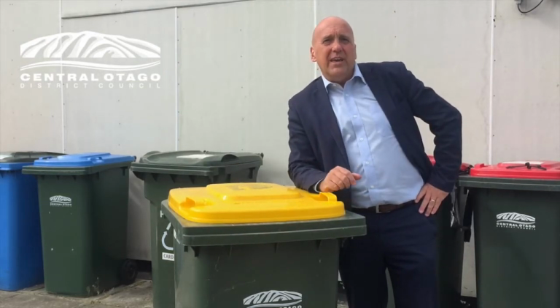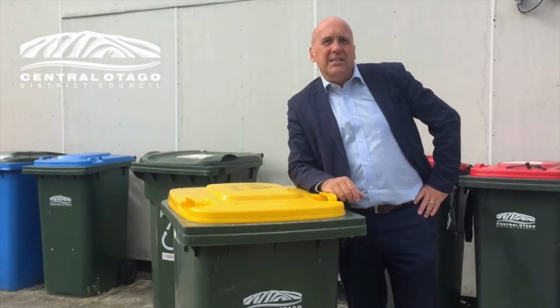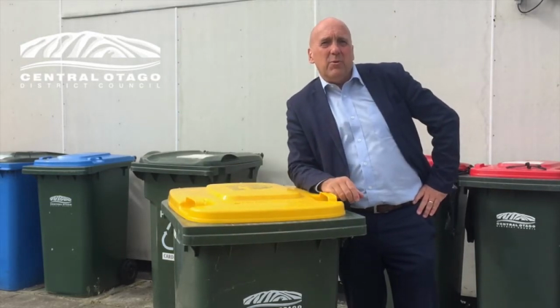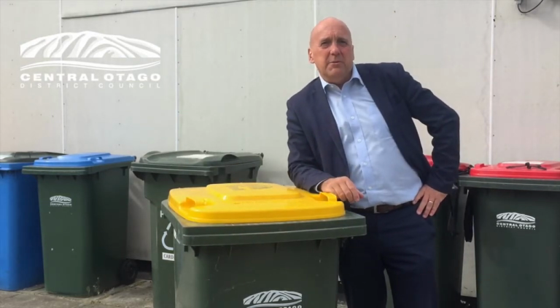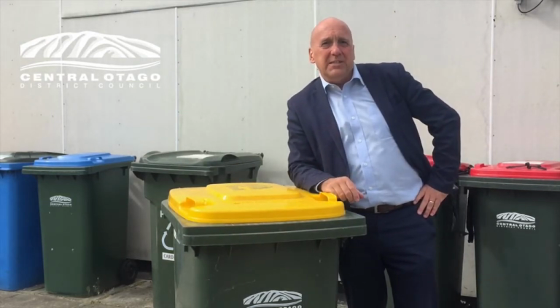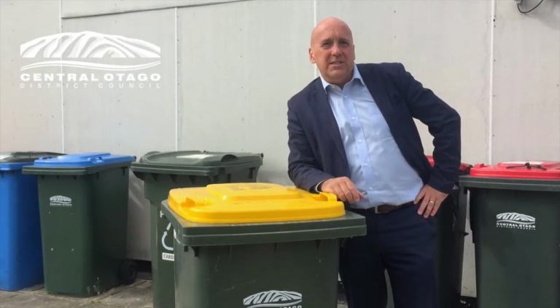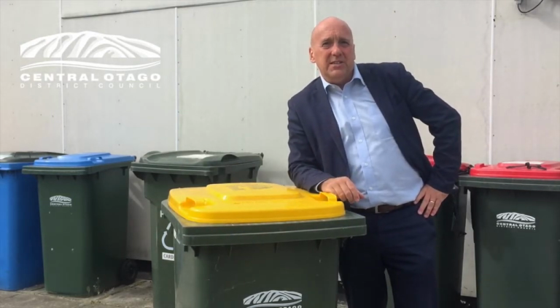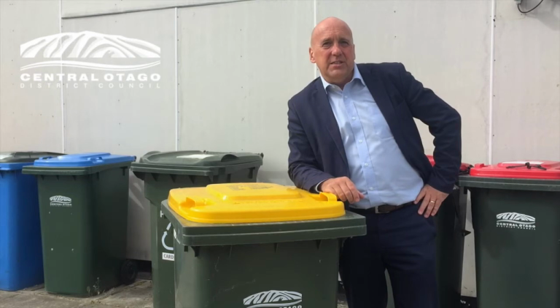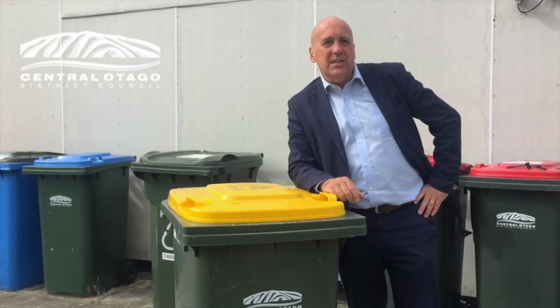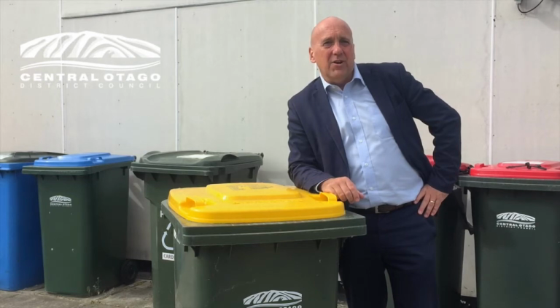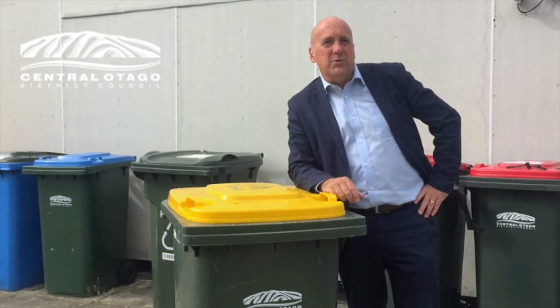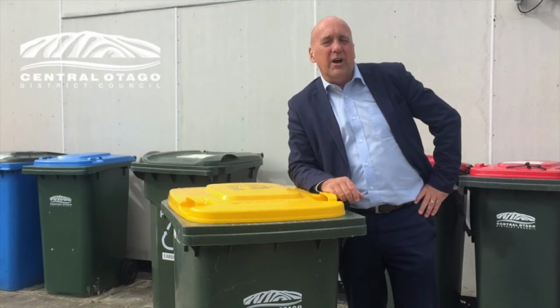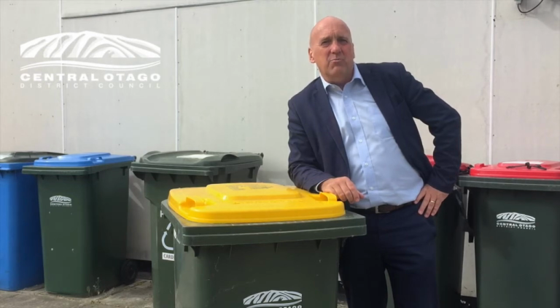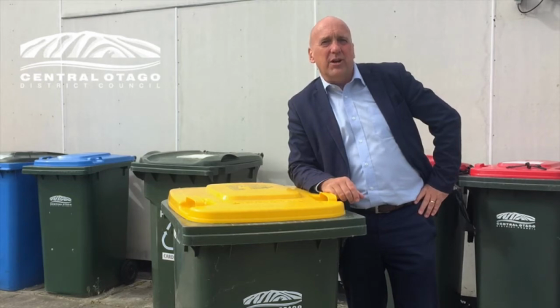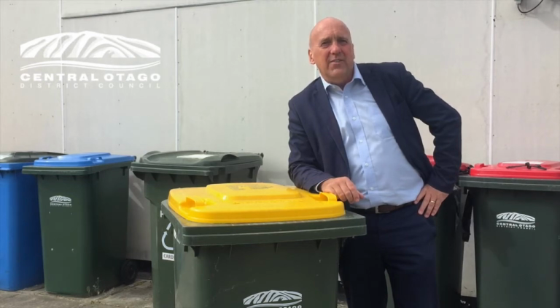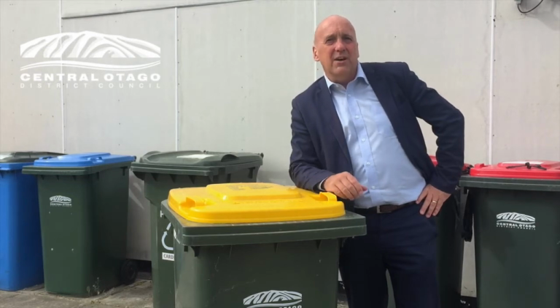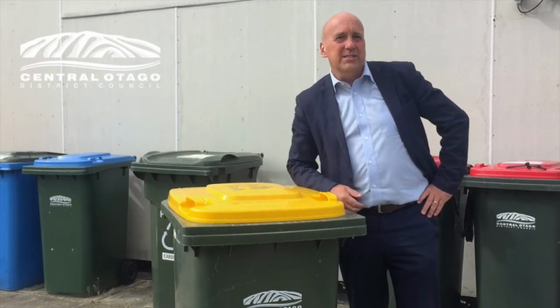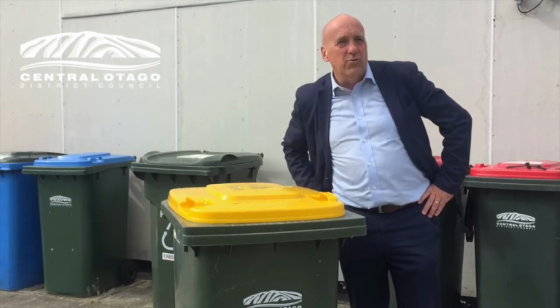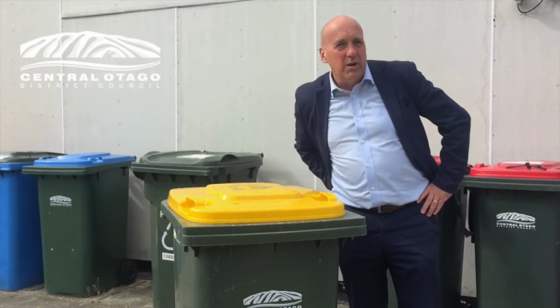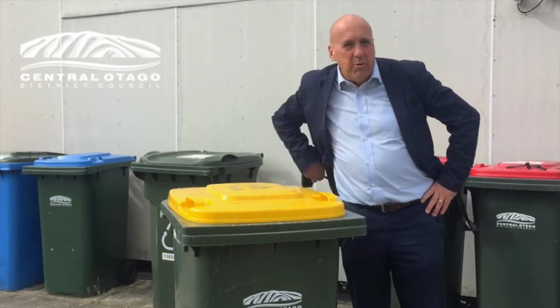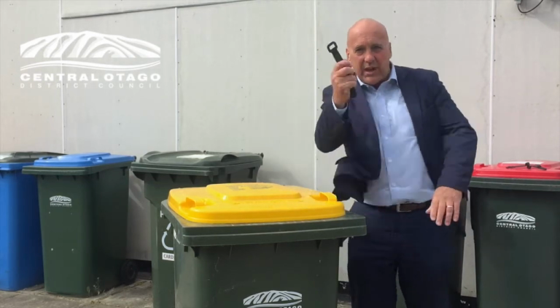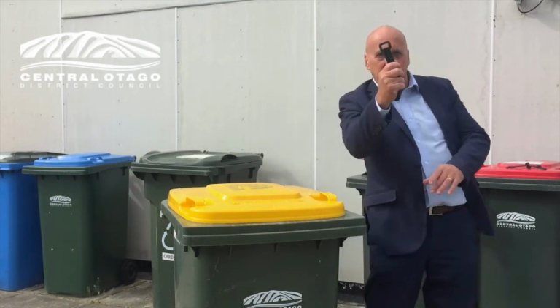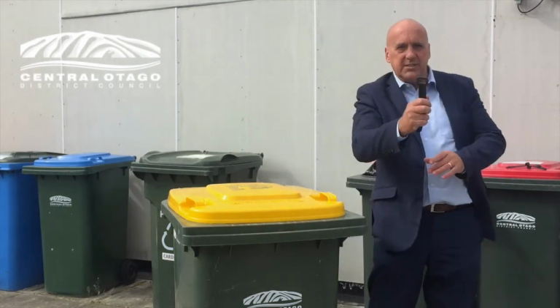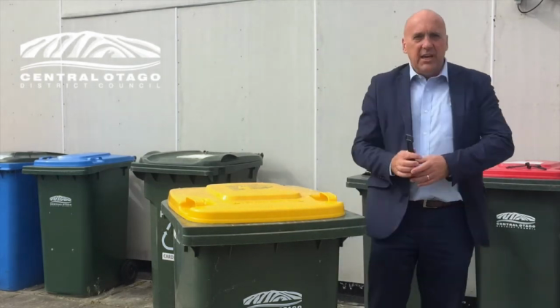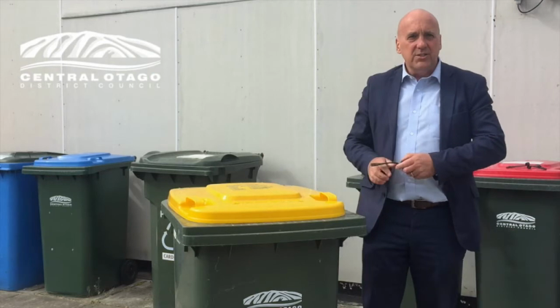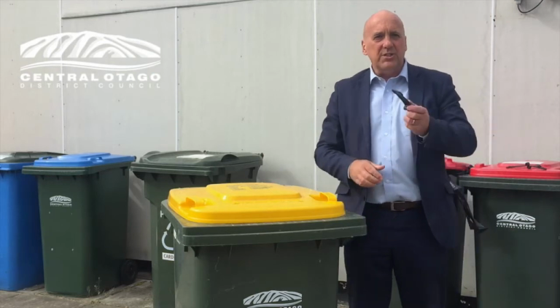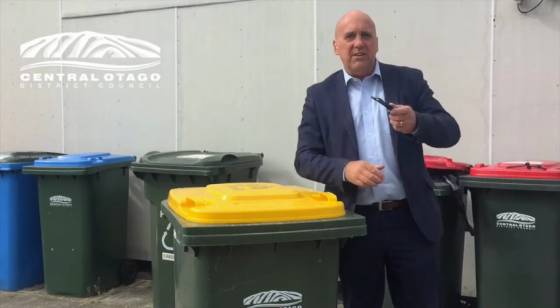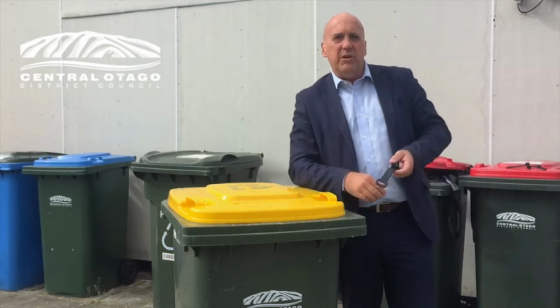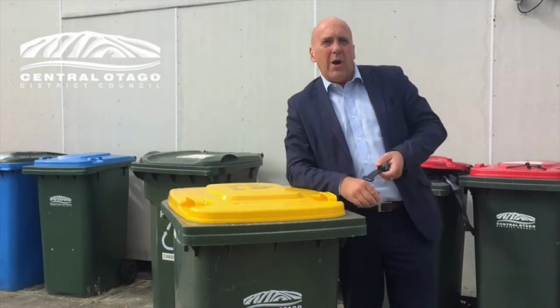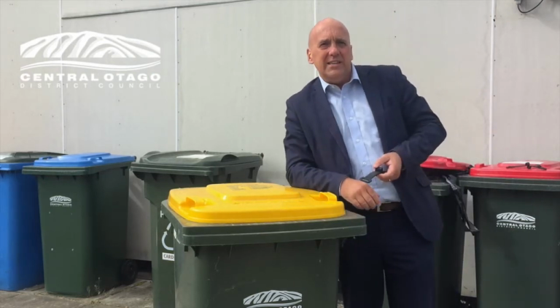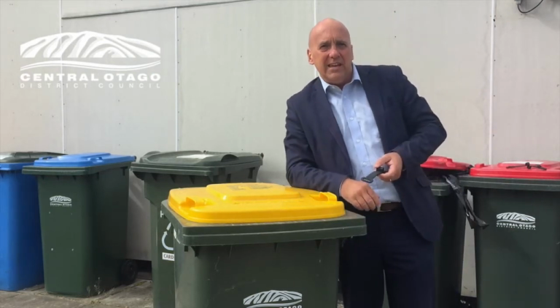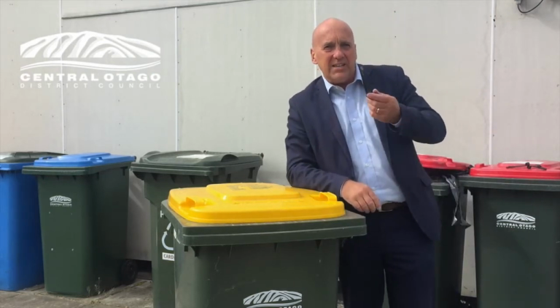Well the cunning team at Waste Minimisation at the CODC have got into a great new product that's going to solve all our problems, and here it is. It is called the Safe Bin Waste Lid Latch,